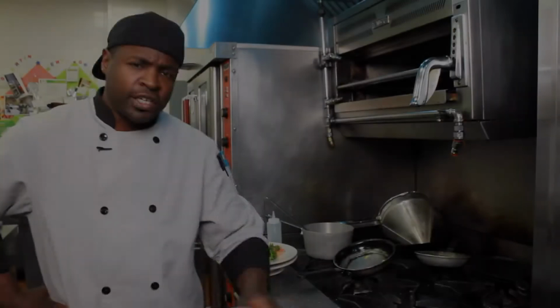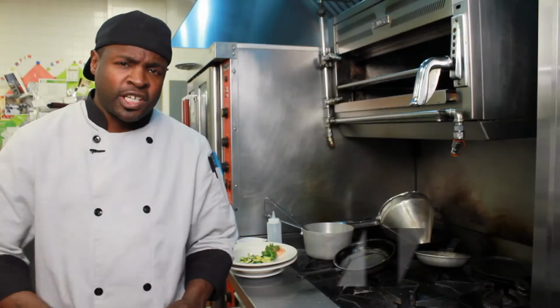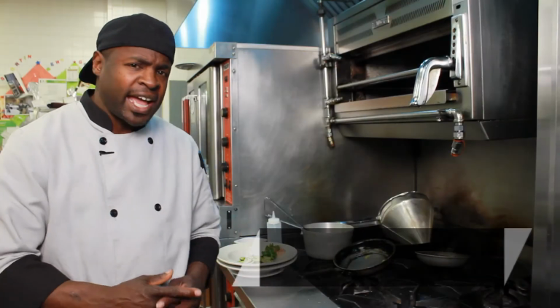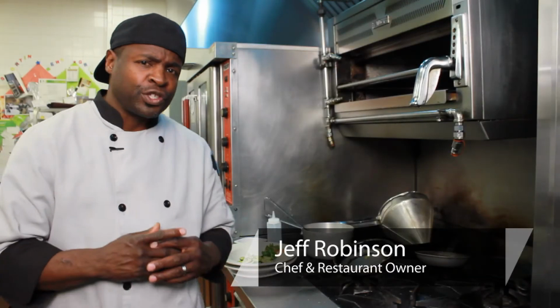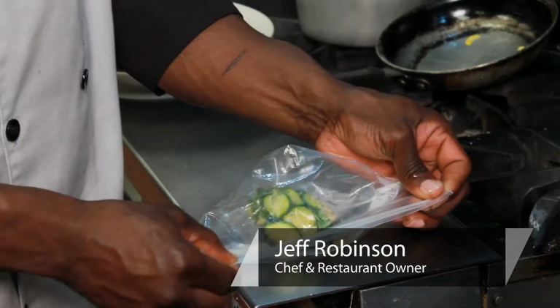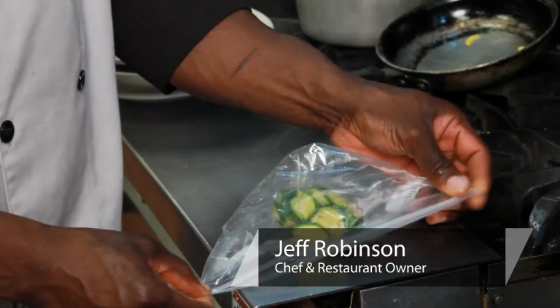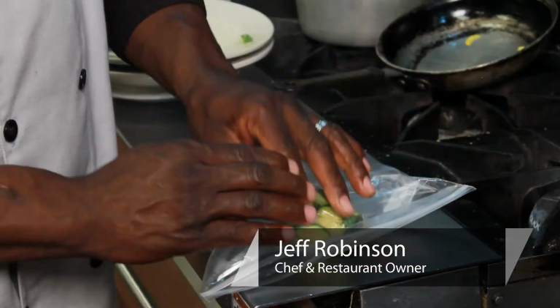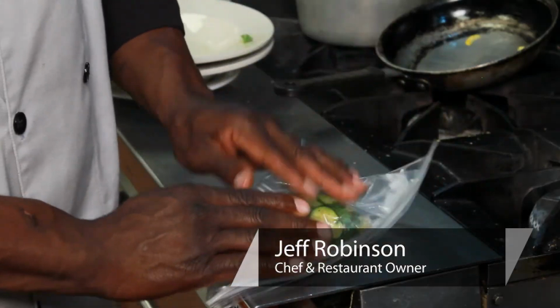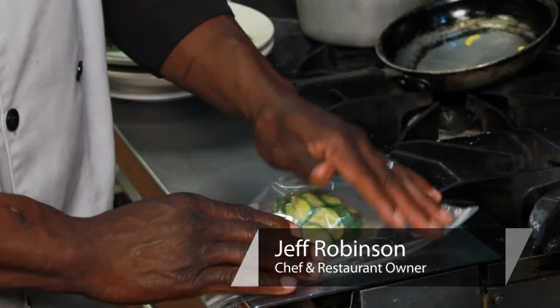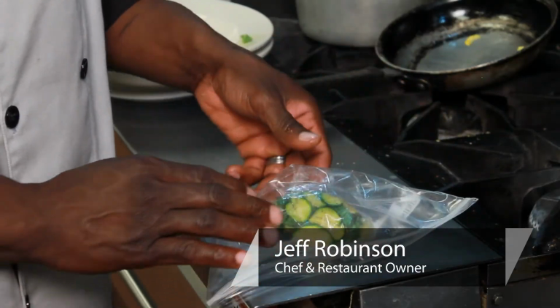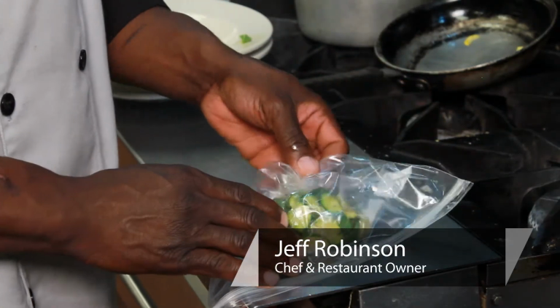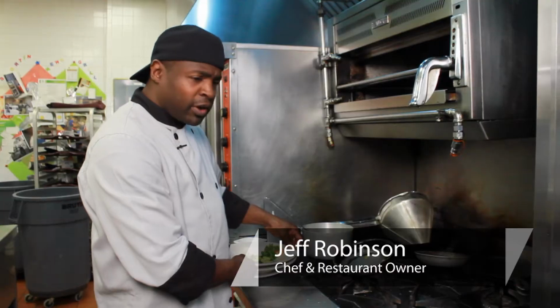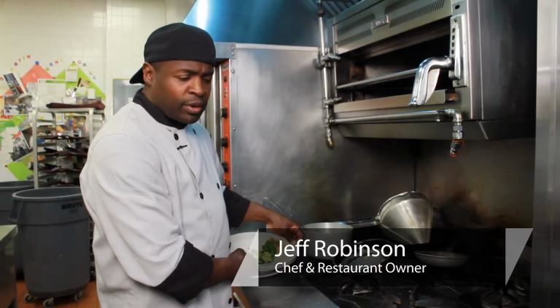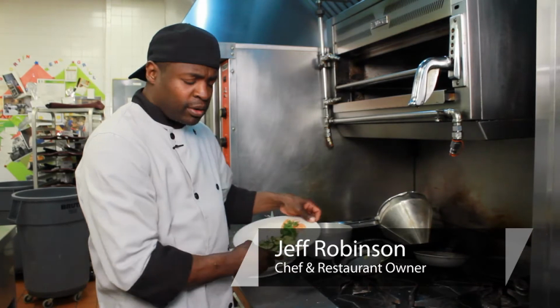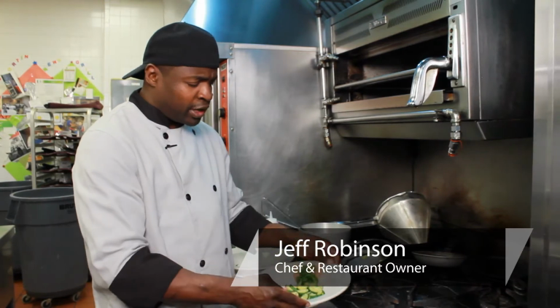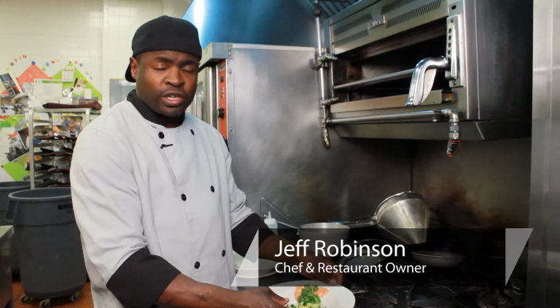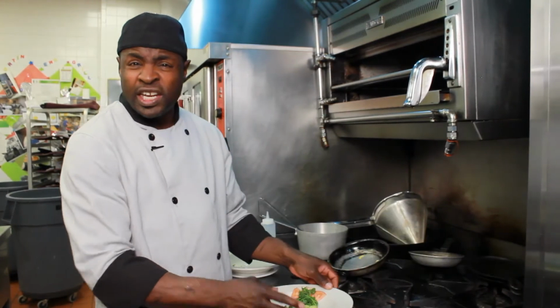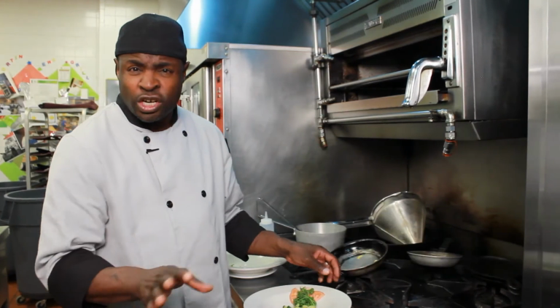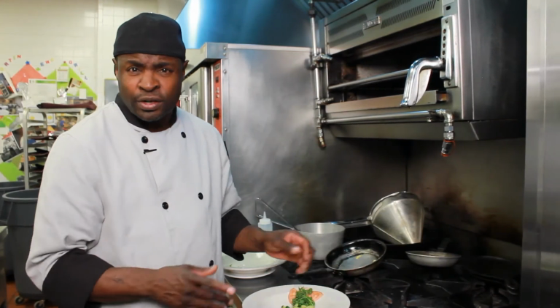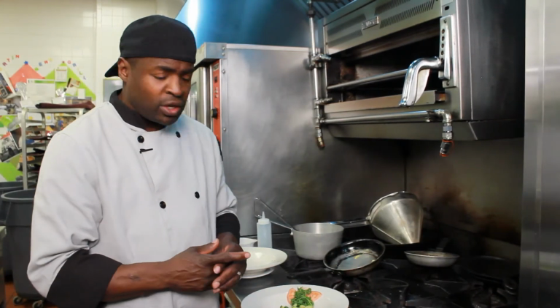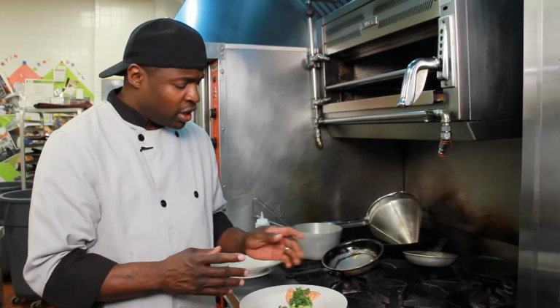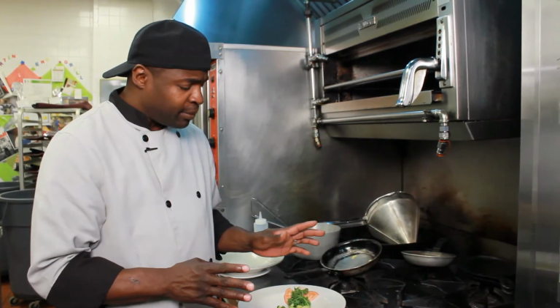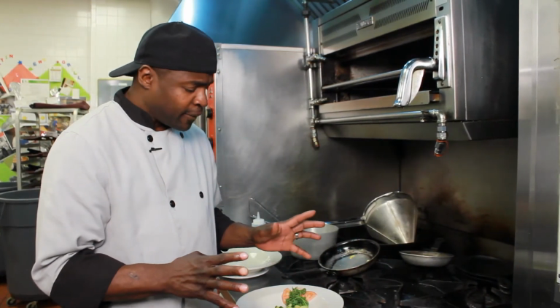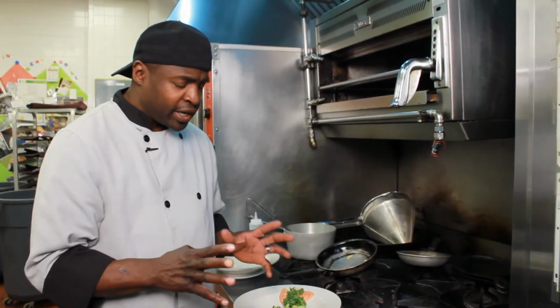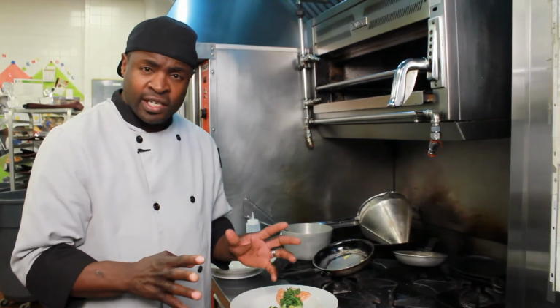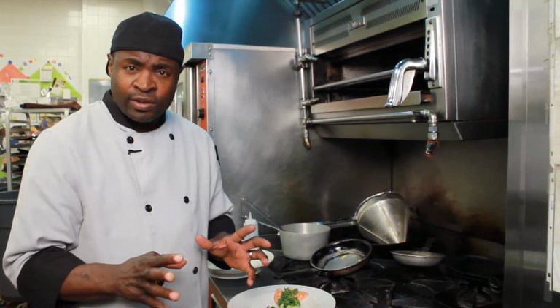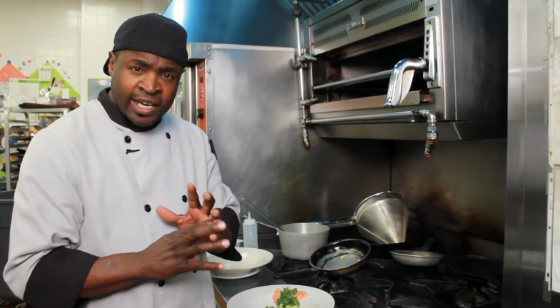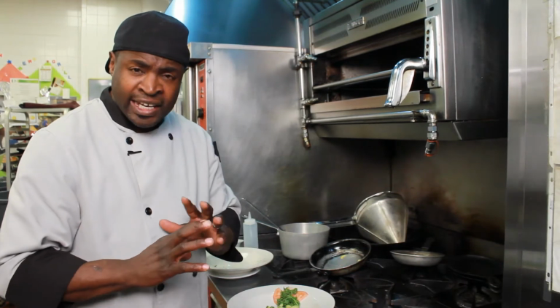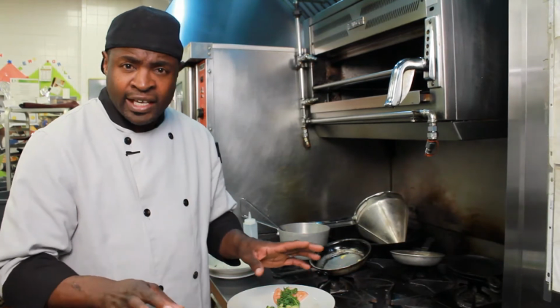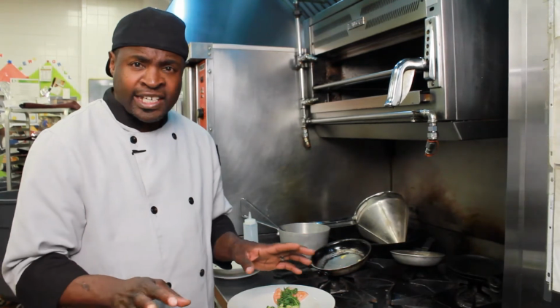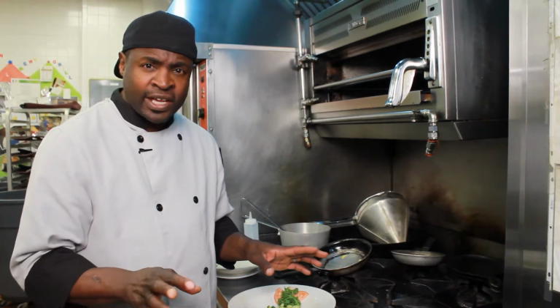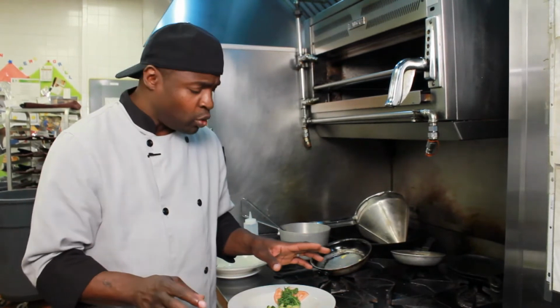Today we're going to talk about how to store and freeze zucchini. First of all, we're going to make sure the zucchini is cooked first, because what it does, it alleviates any type of excess water.